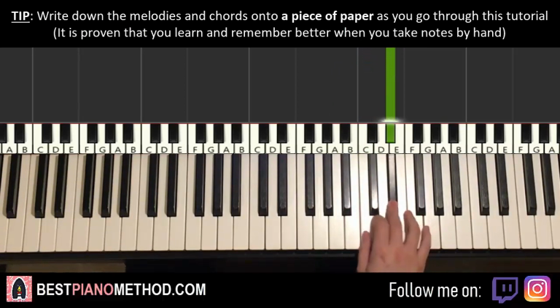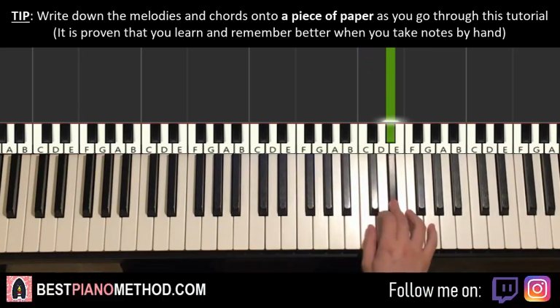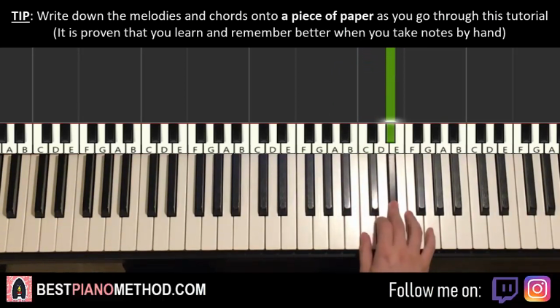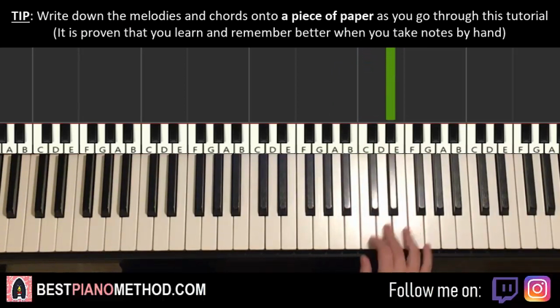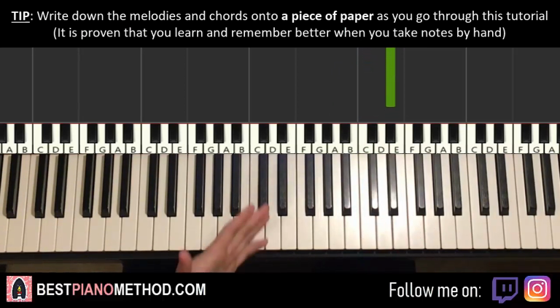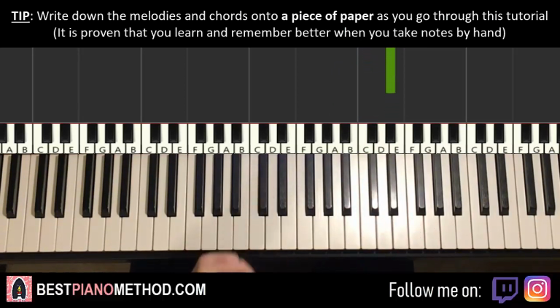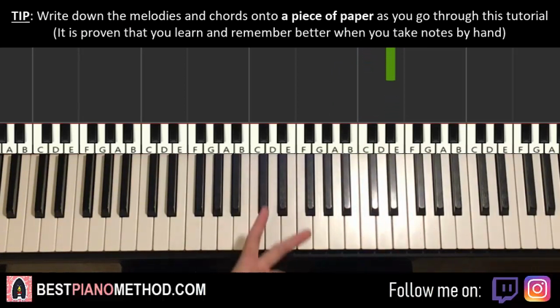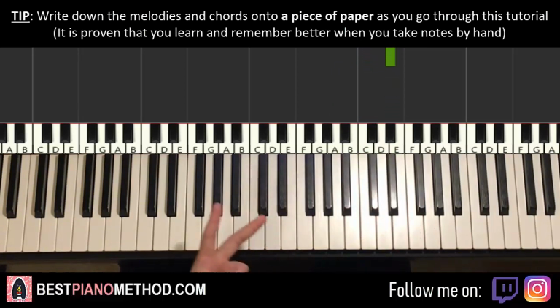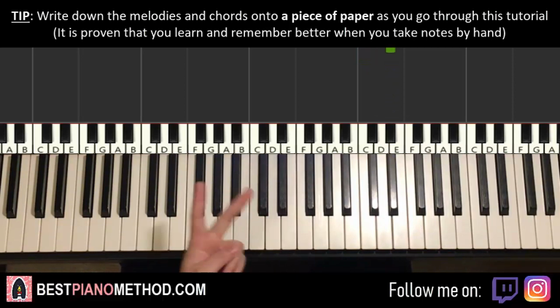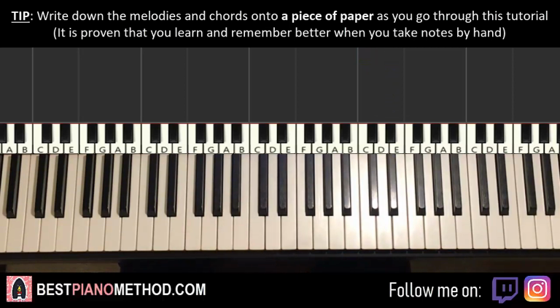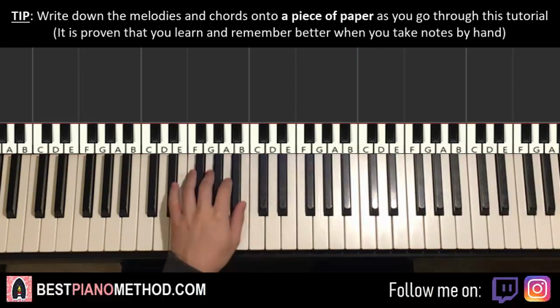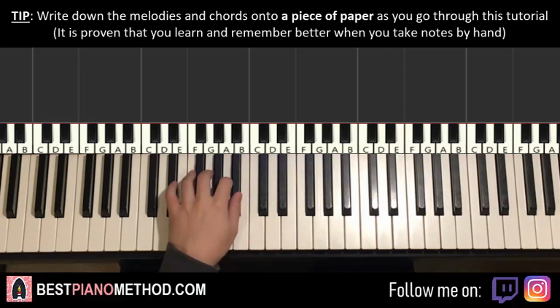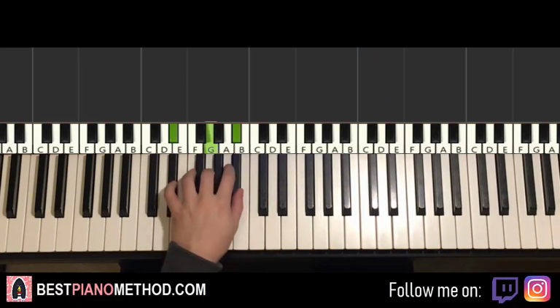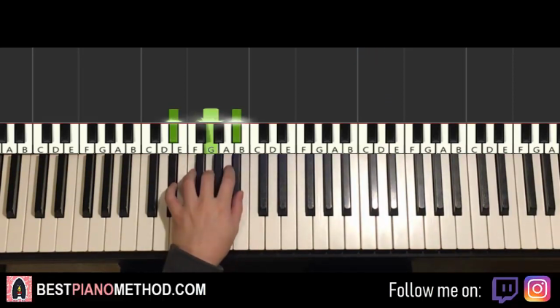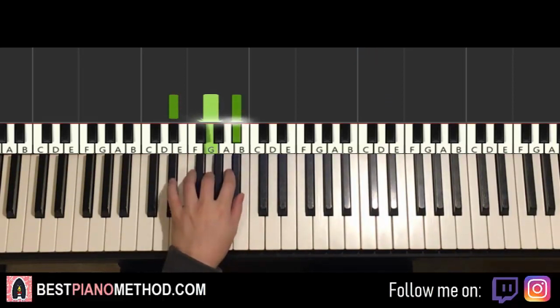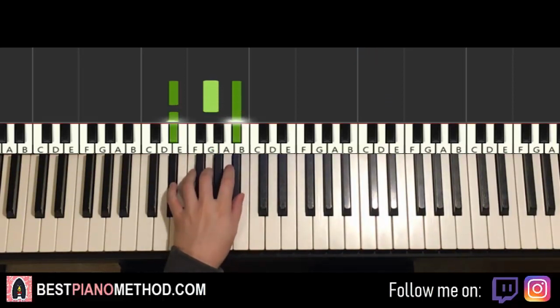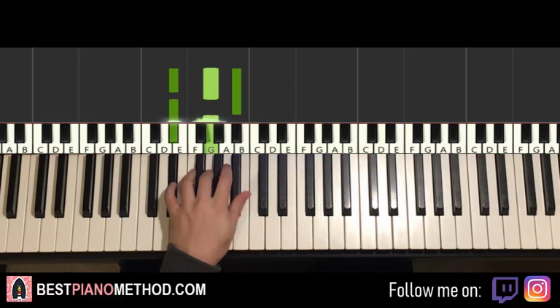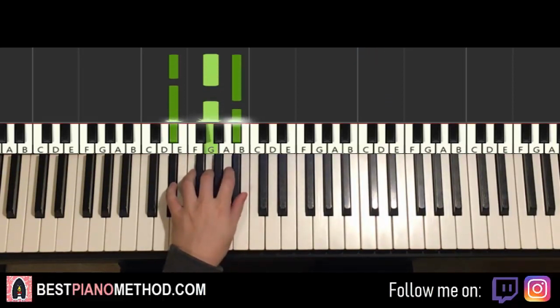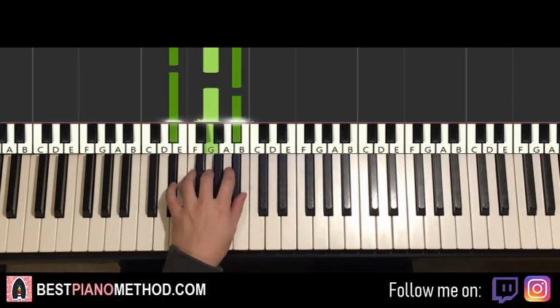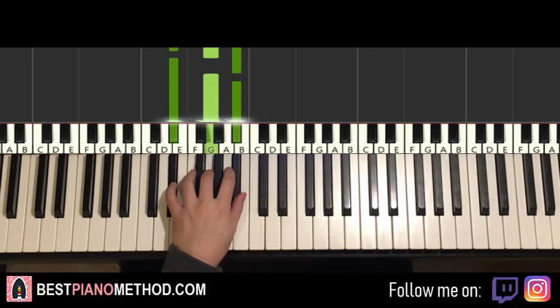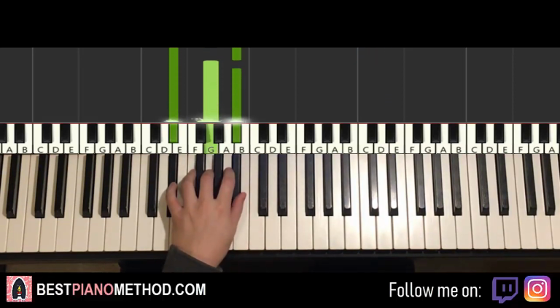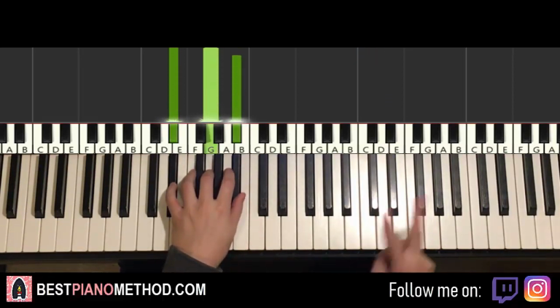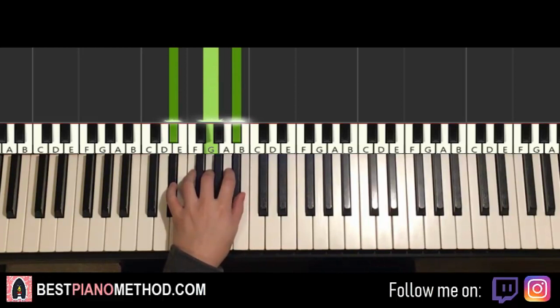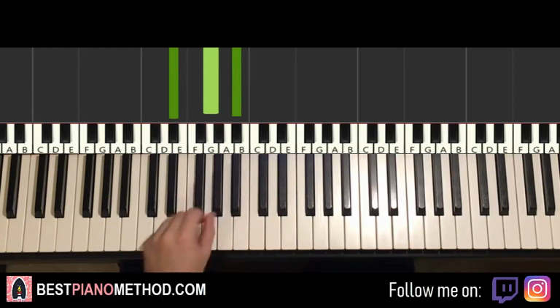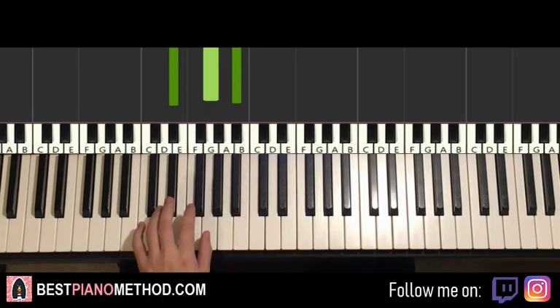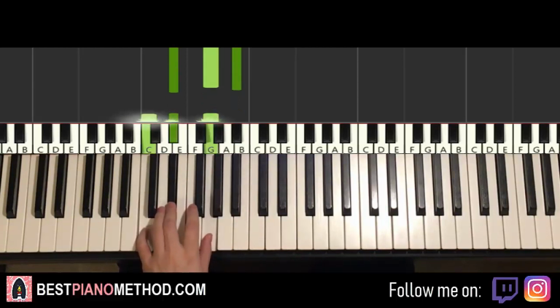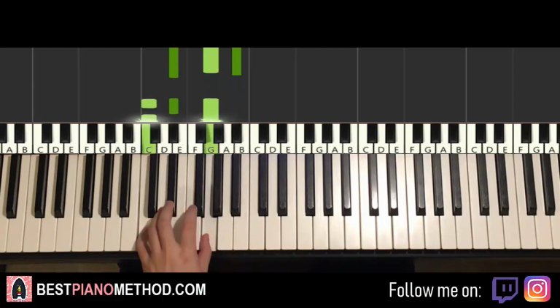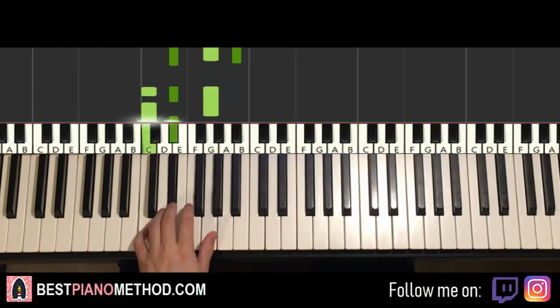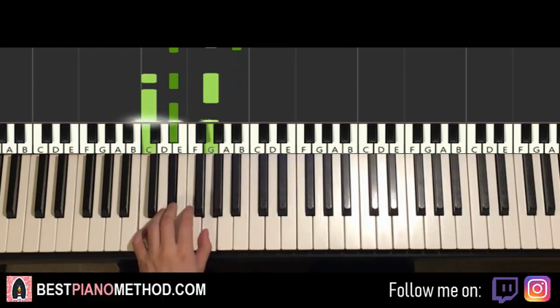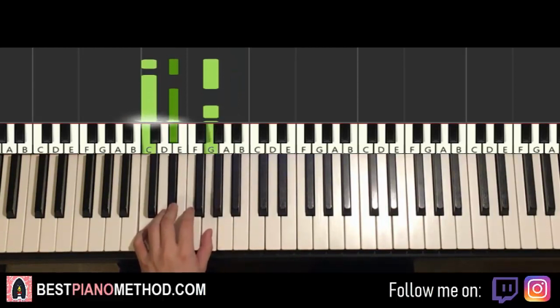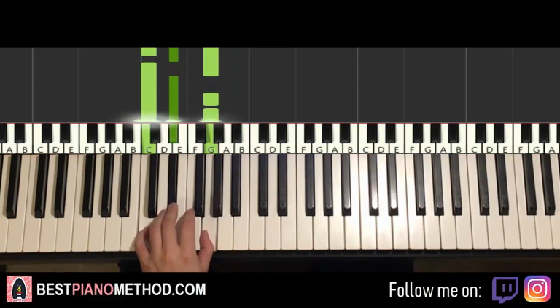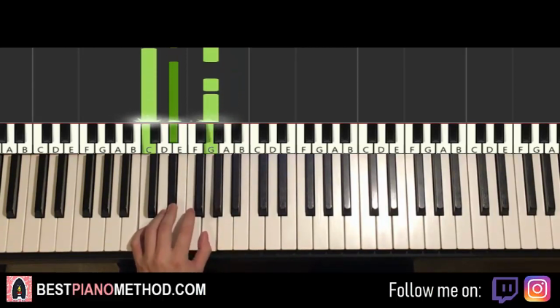Once you get the right hand, for the left hand we have two chords. The two chords are E flat major — which is E flat, G, B flat — and then the second chord is C minor, which is C, E flat, G.